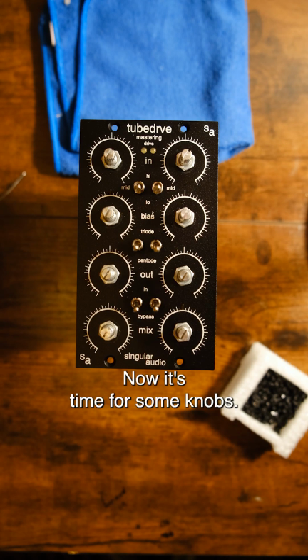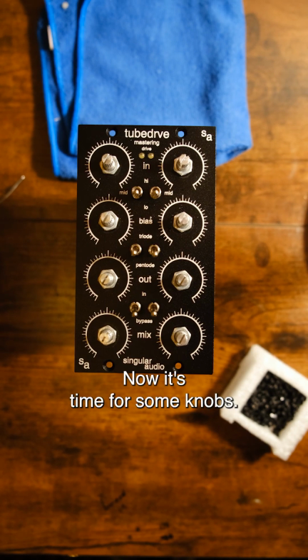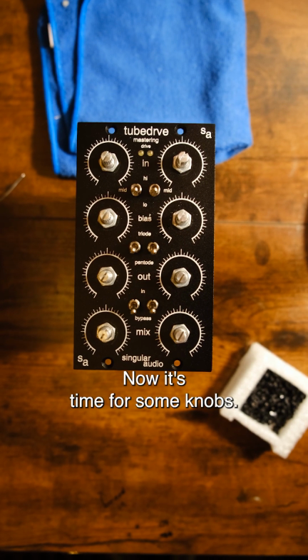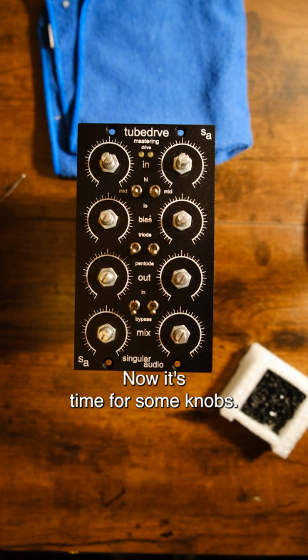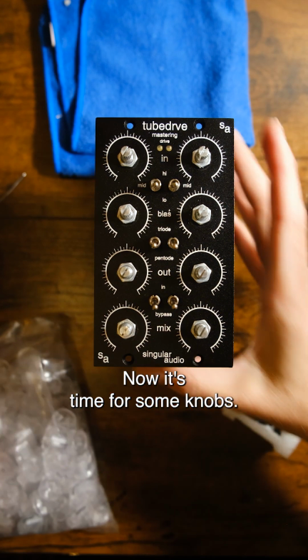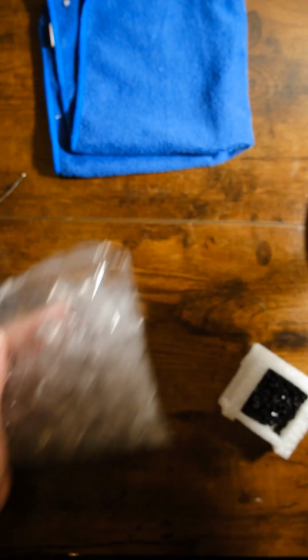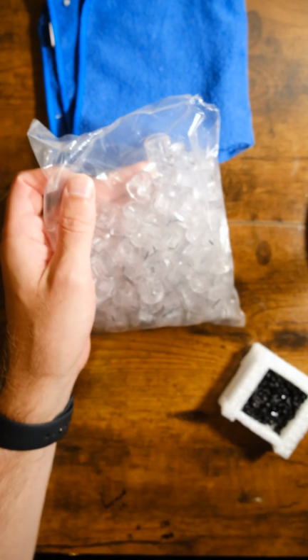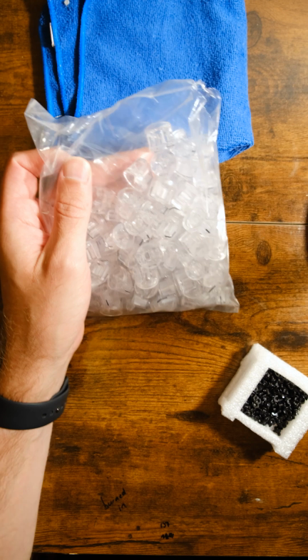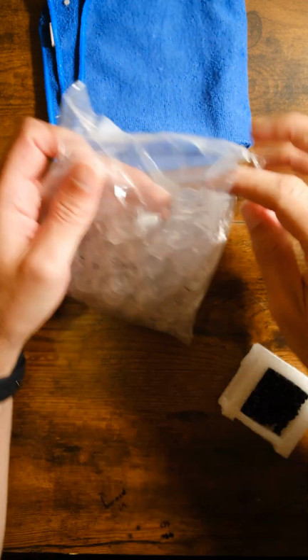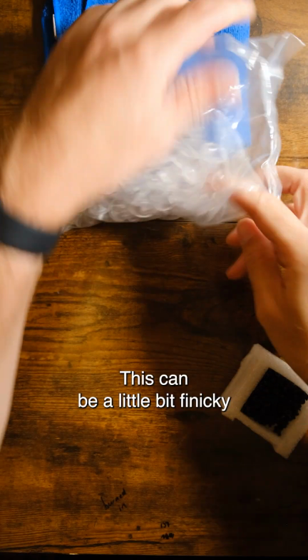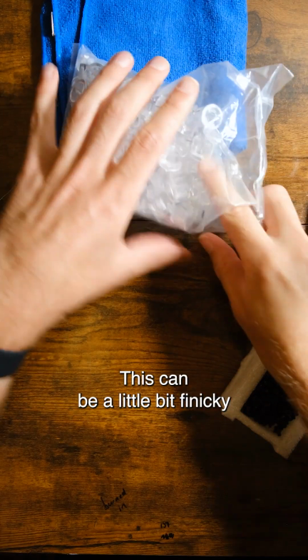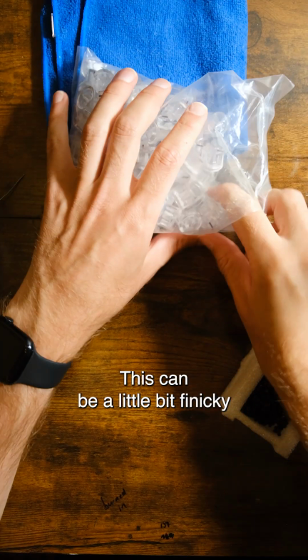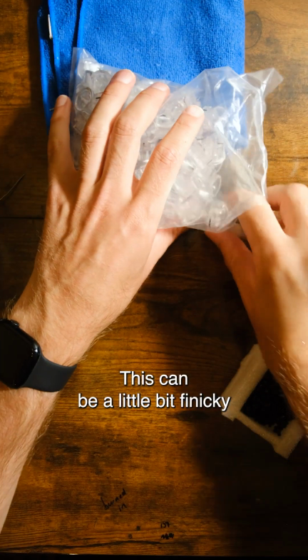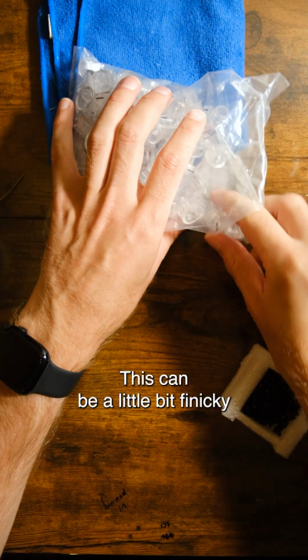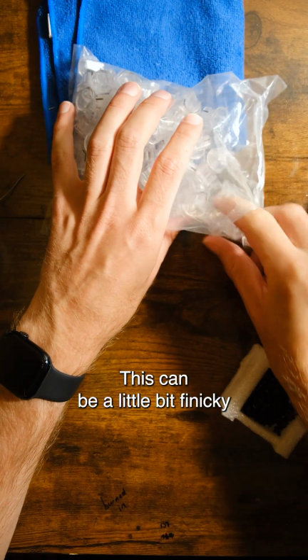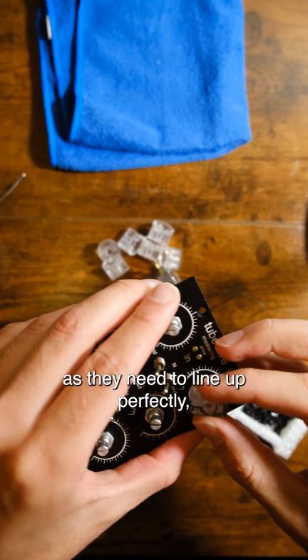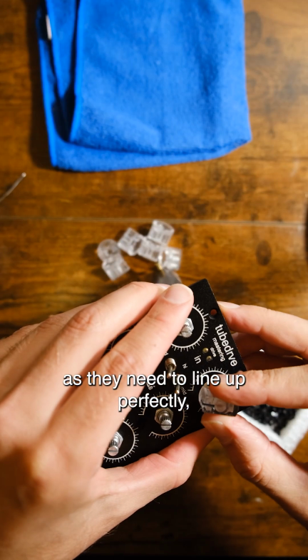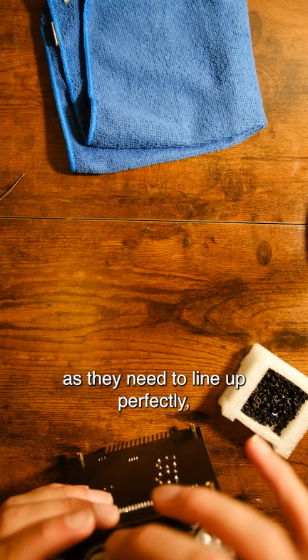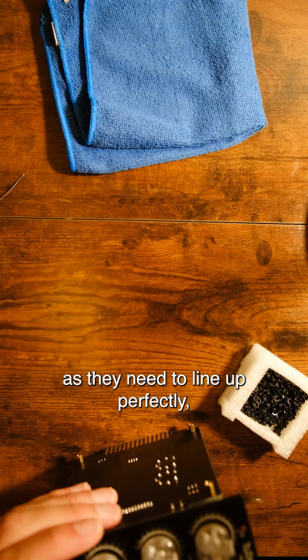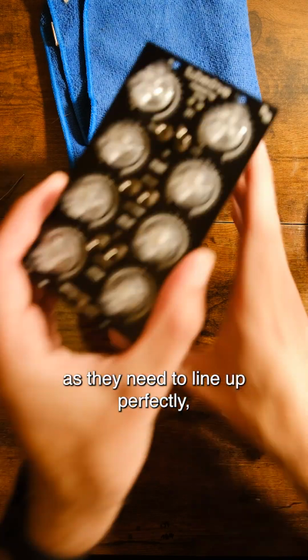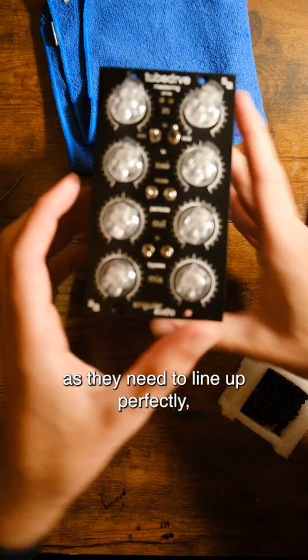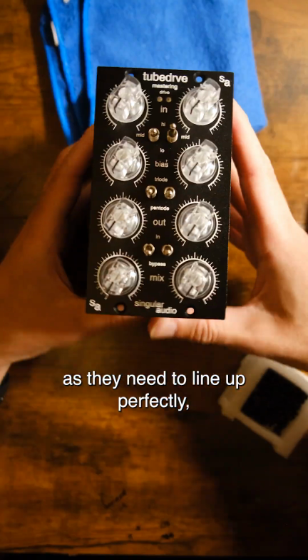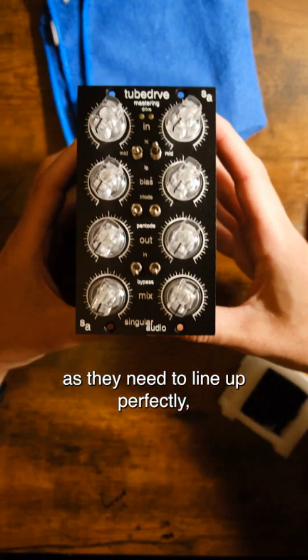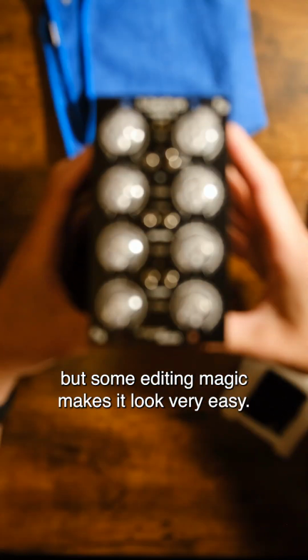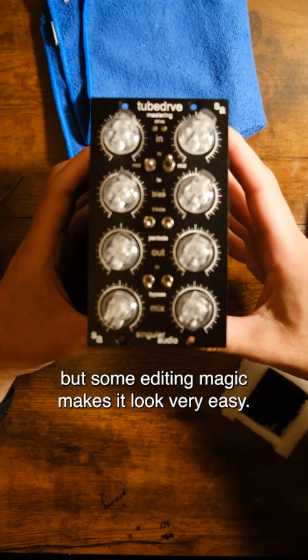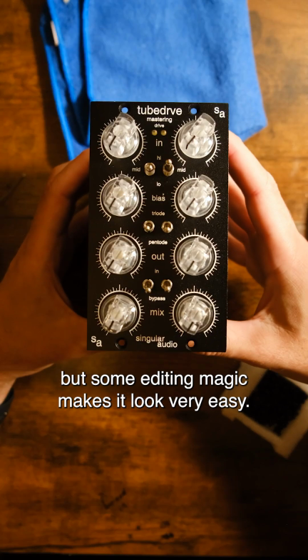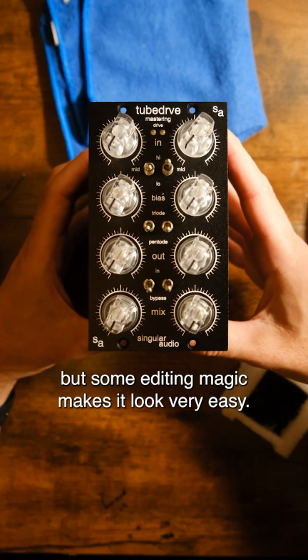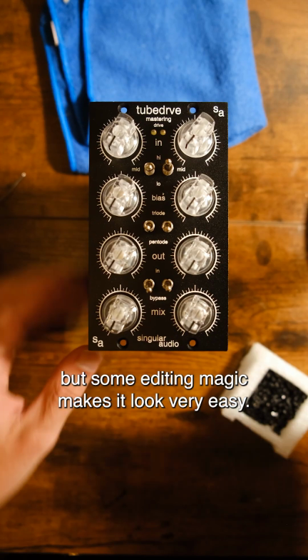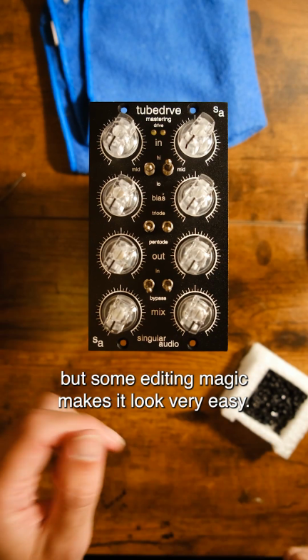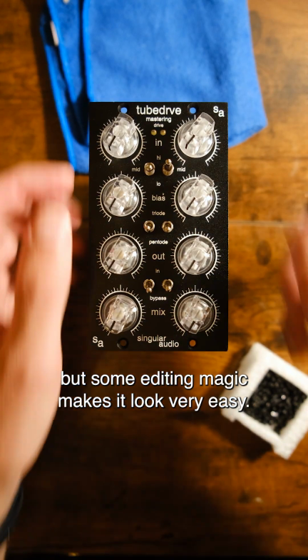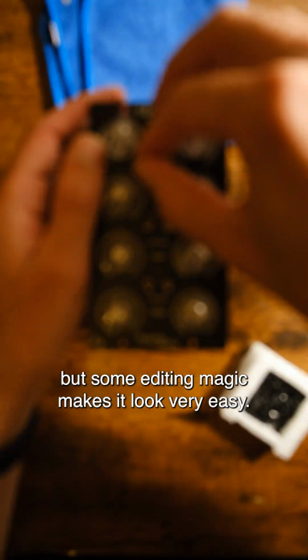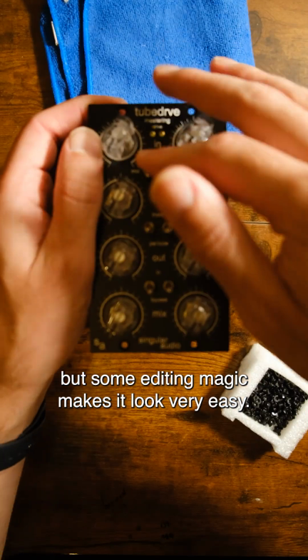Now it's time for some knobs. This can be a little bit finicky as they need to line up perfectly, but some editing magic makes it look very easy.